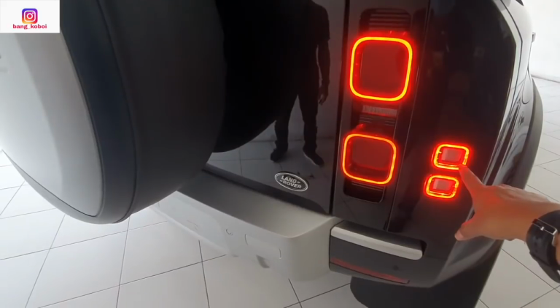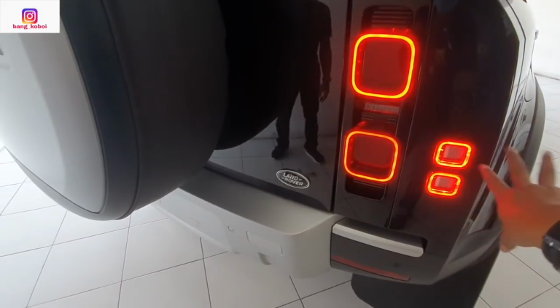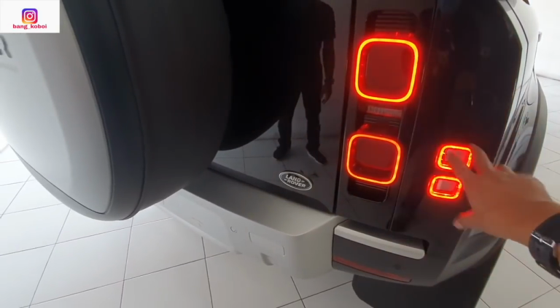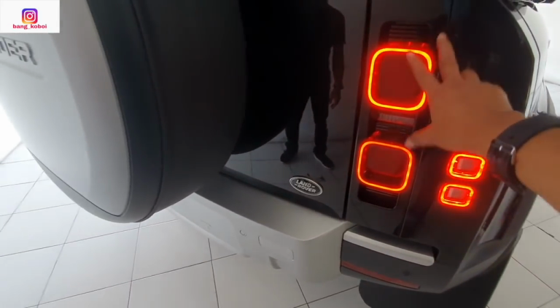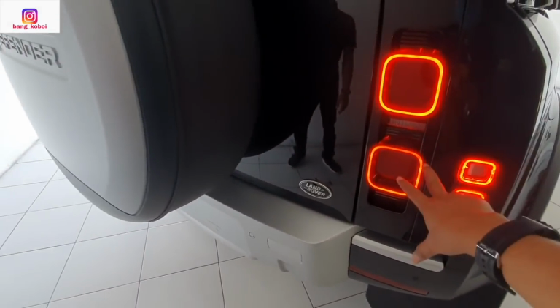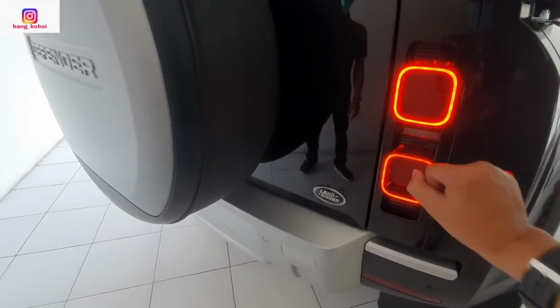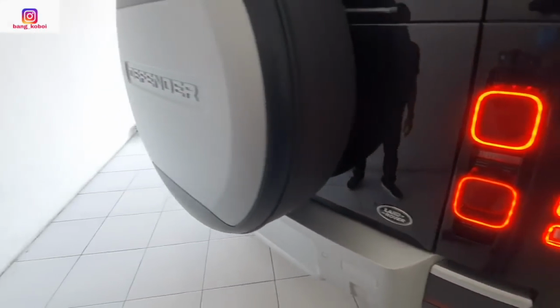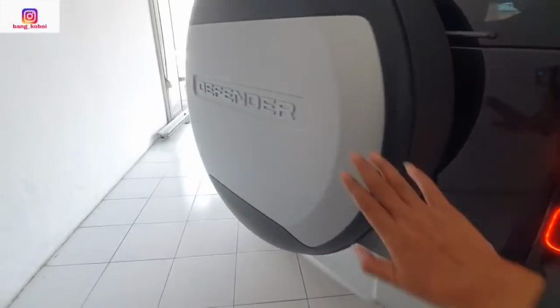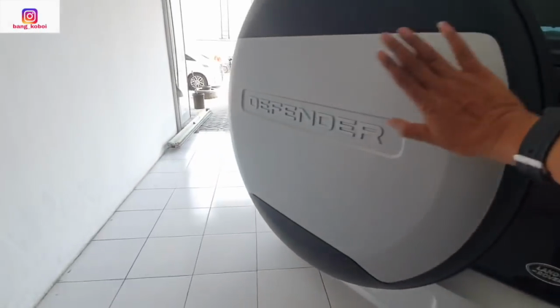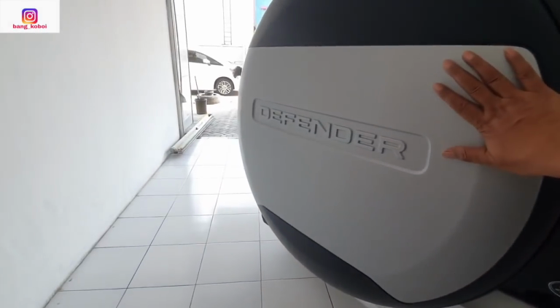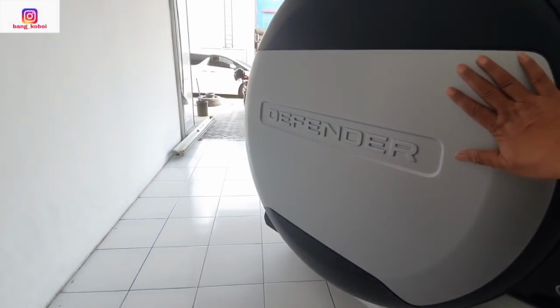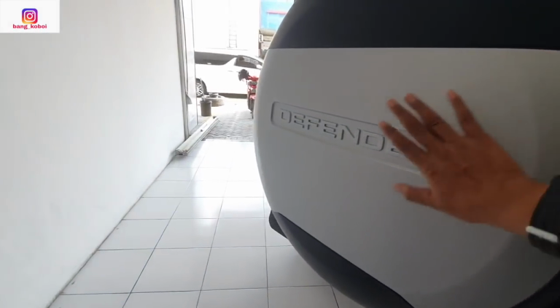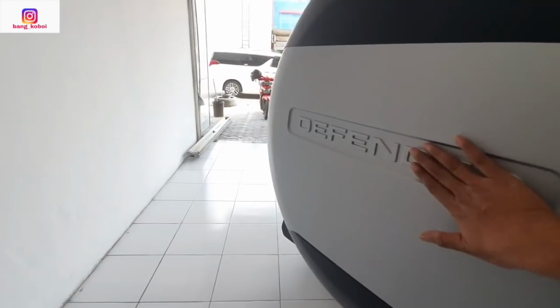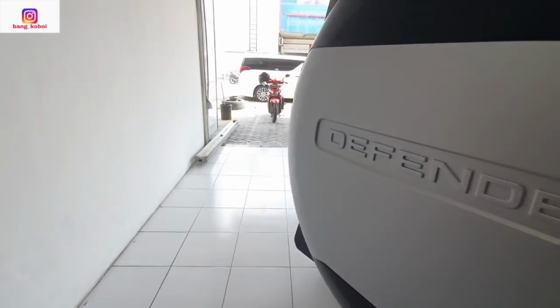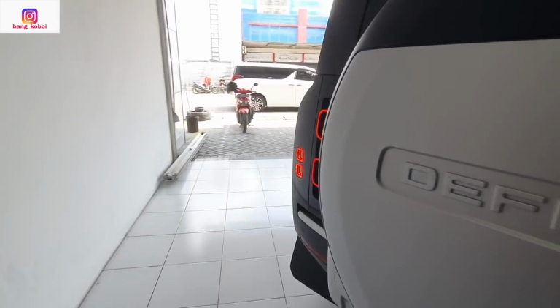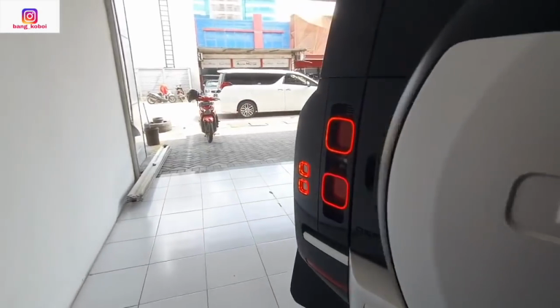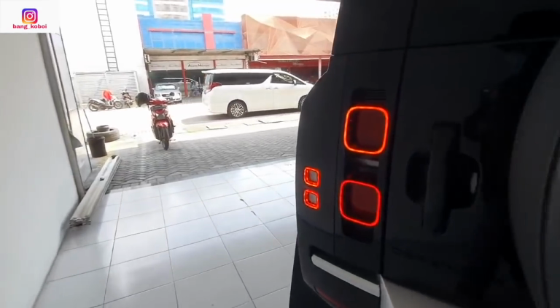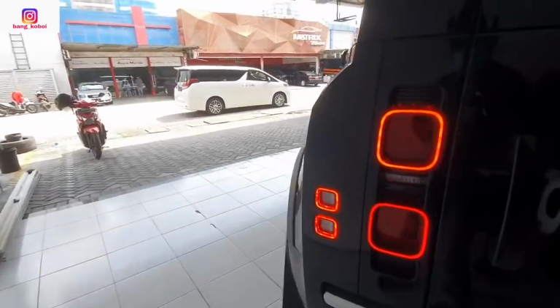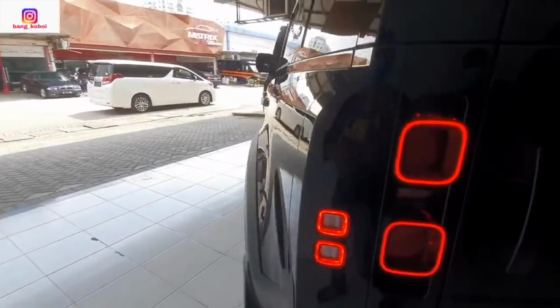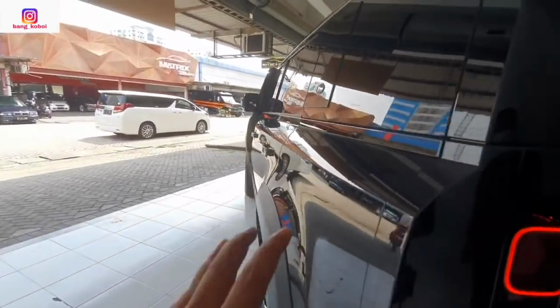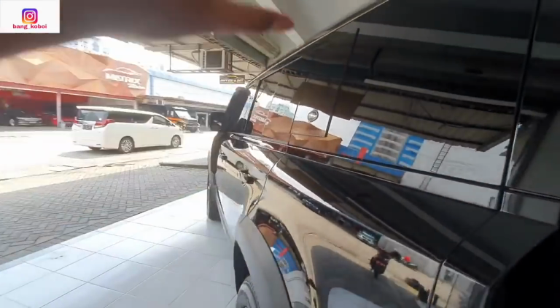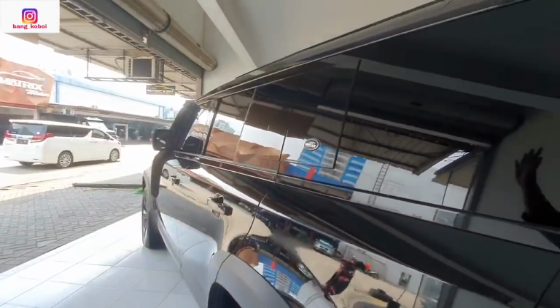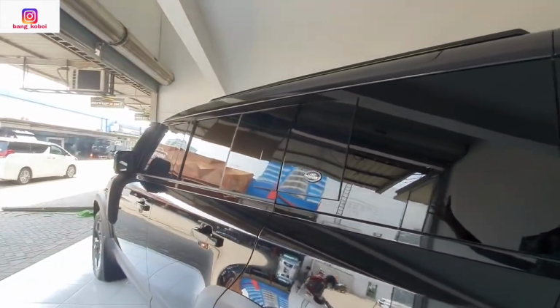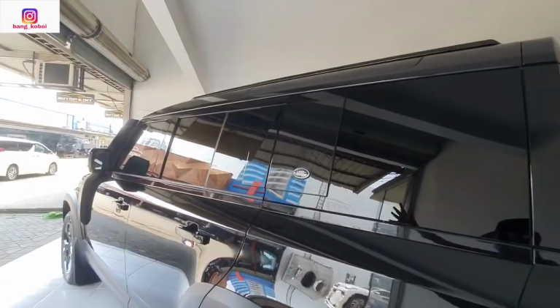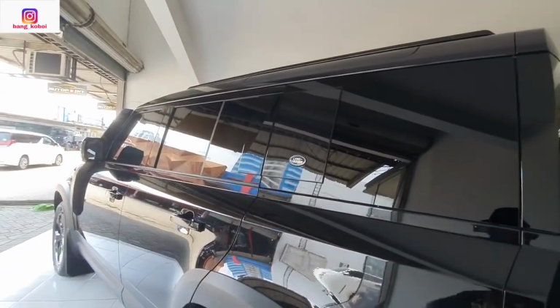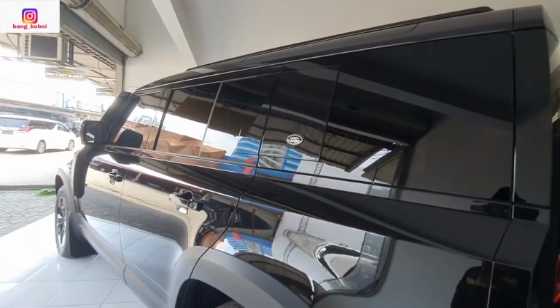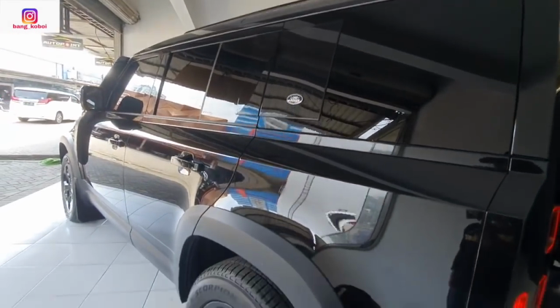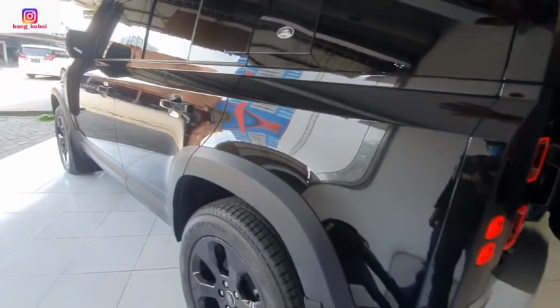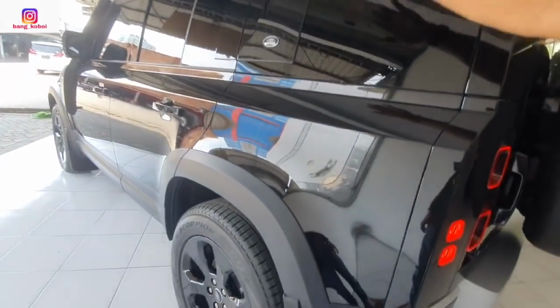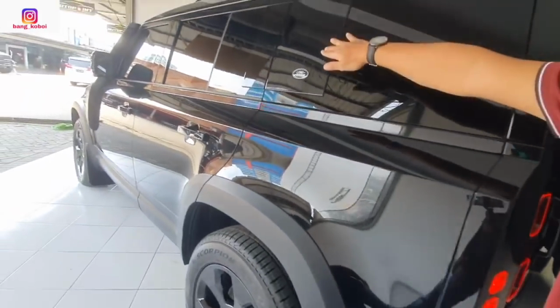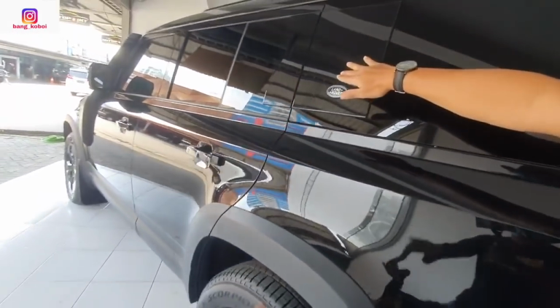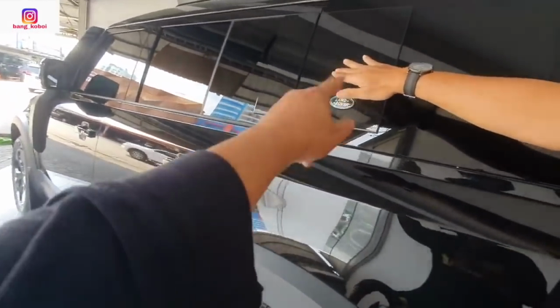Ini lampu sen-nya. Ini lampu rem-nya. Kemudian ban serapnya di sini ada defender. Kemudian di kiri nggak ada kotak tambahan — cuman logo Land Rover.